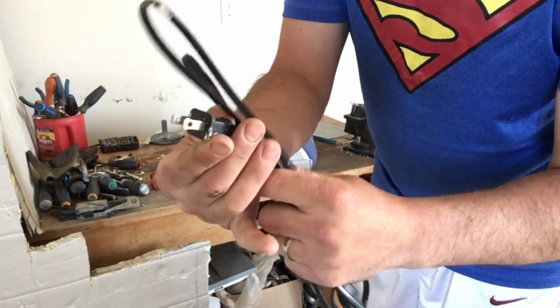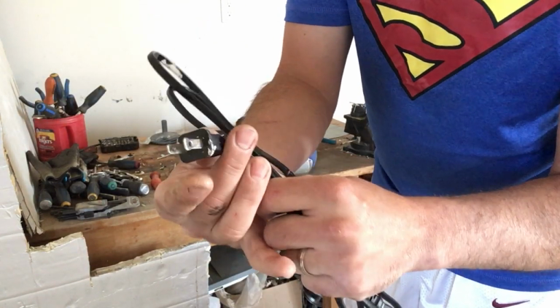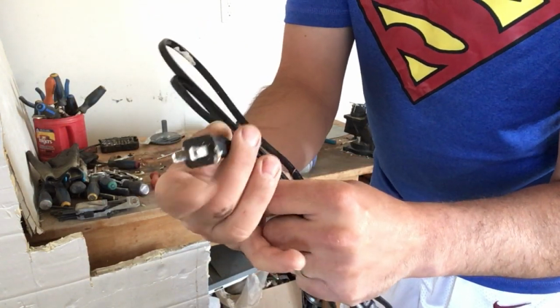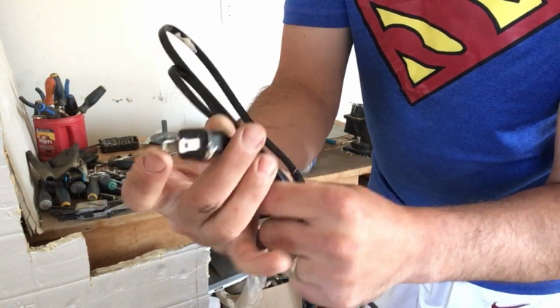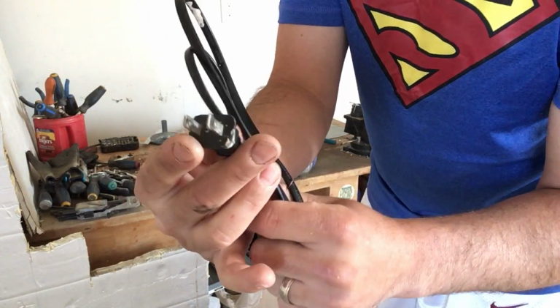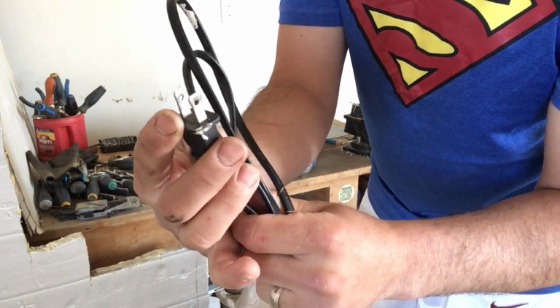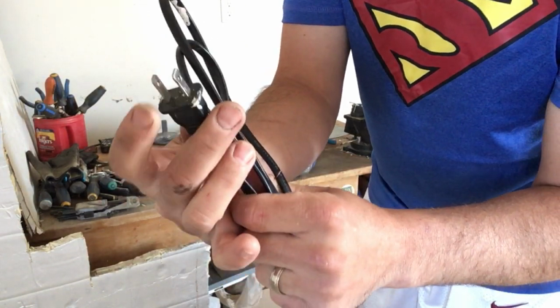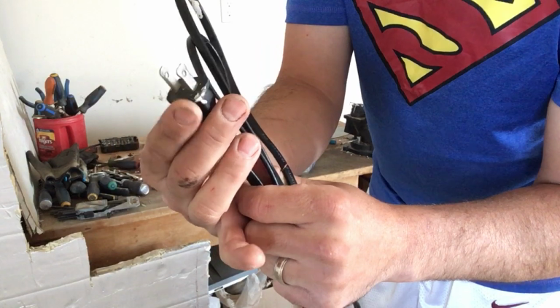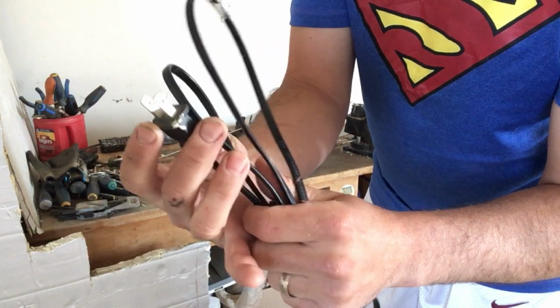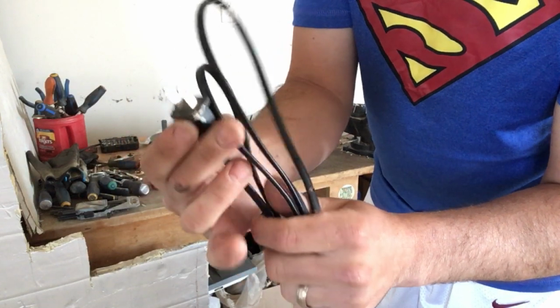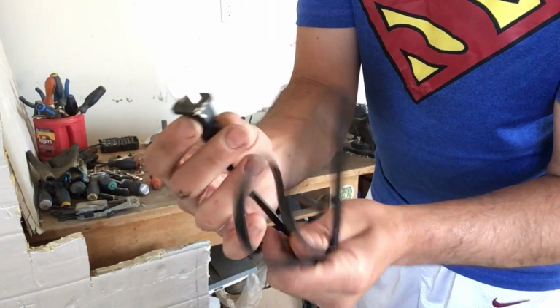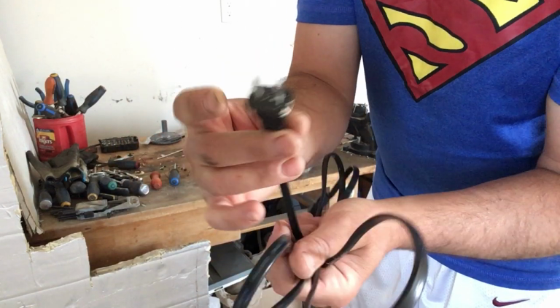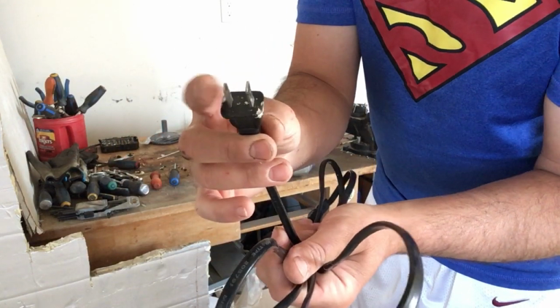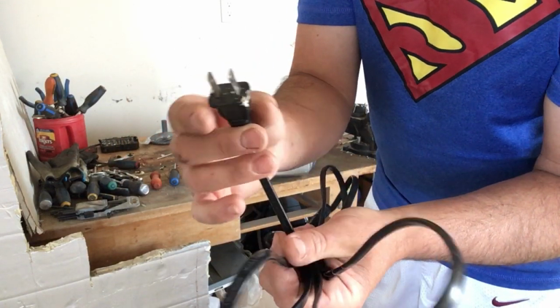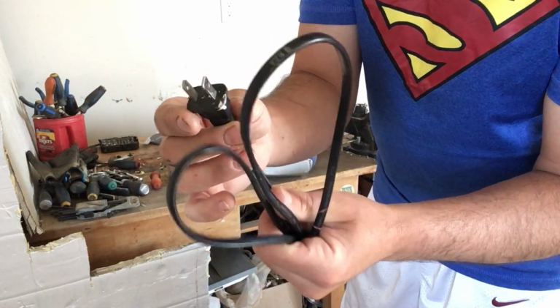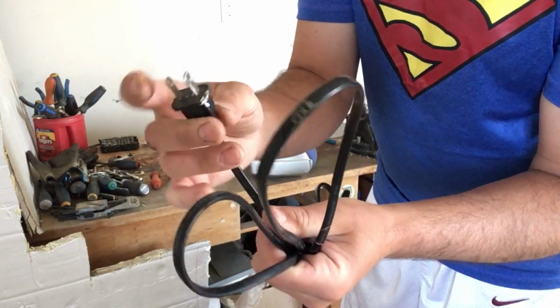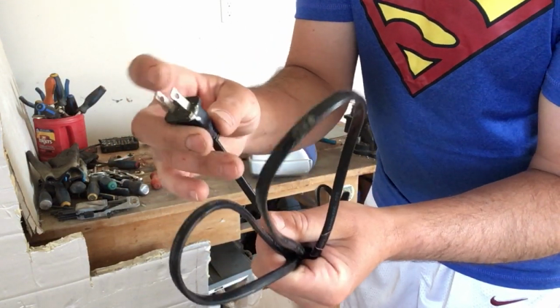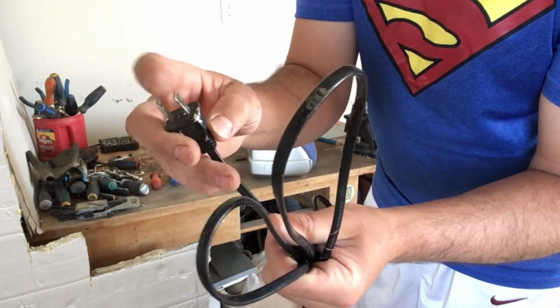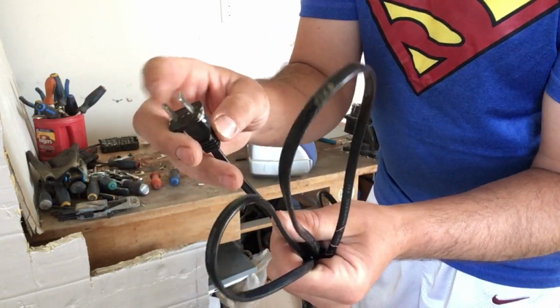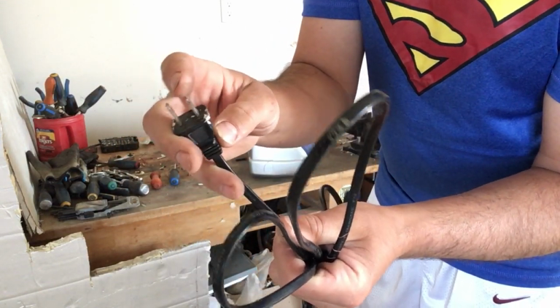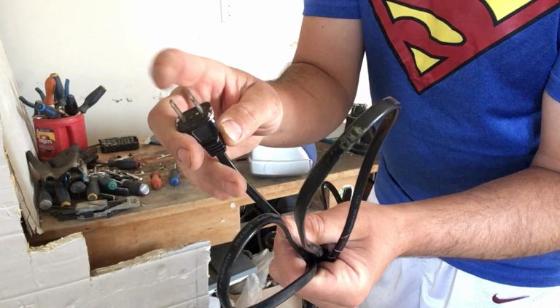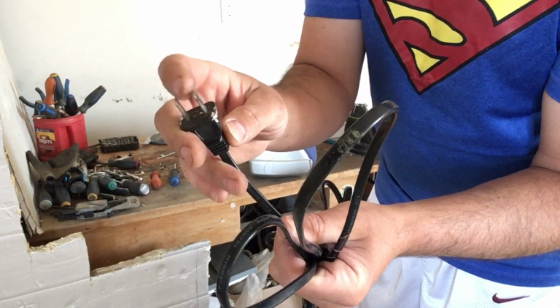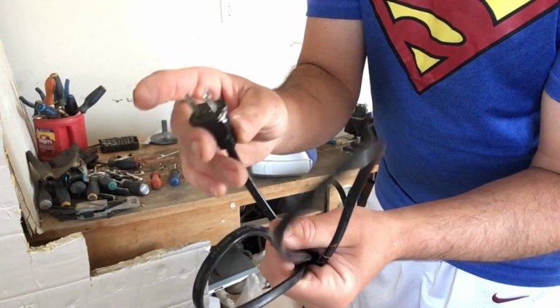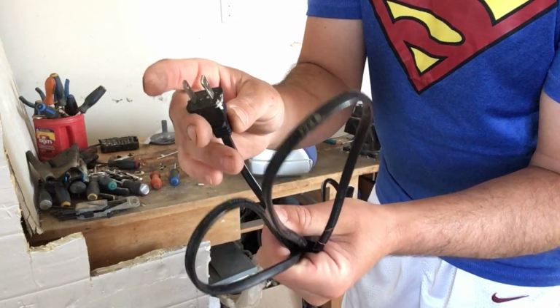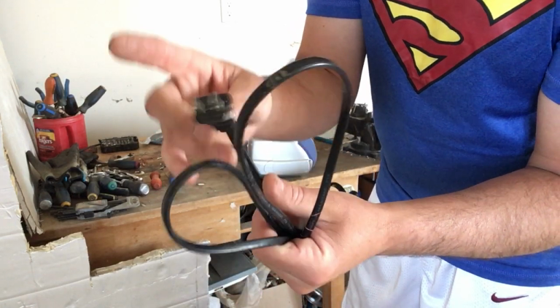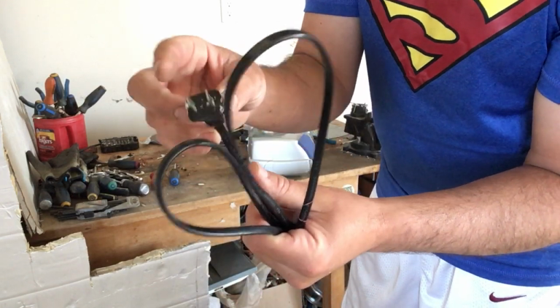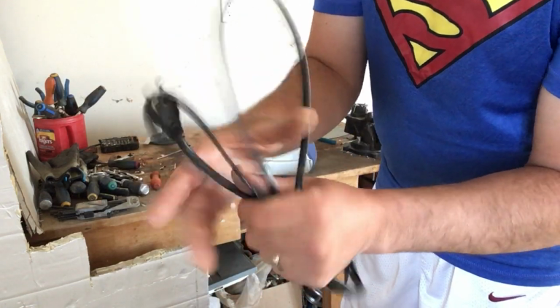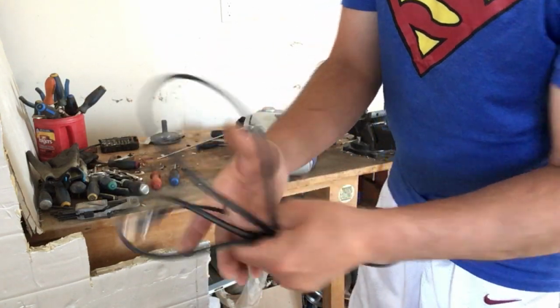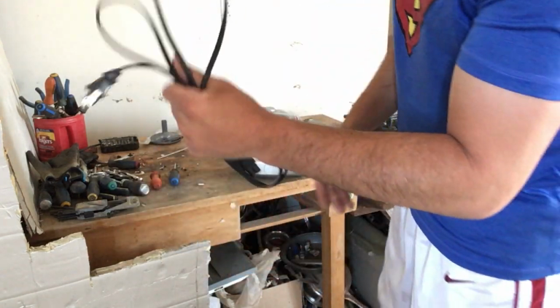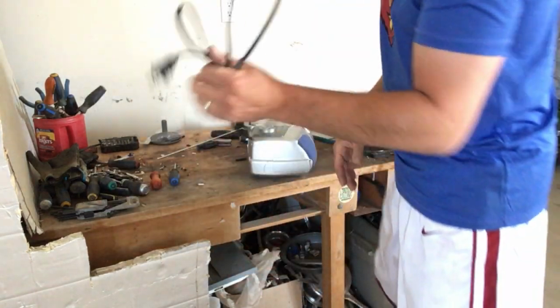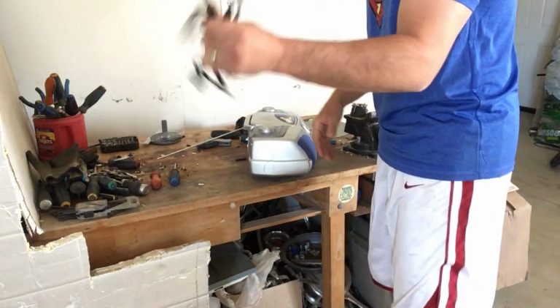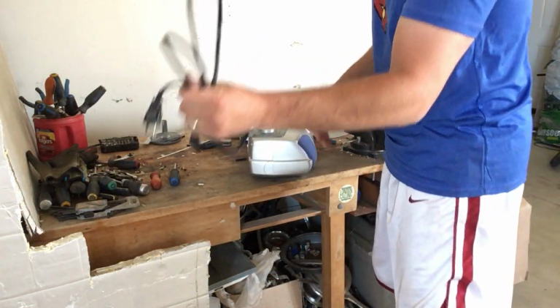It also has two coated brass prongs. Some people leave these on for the weight; some people take them off and put them into their coated brass bucket — that's what I do. So there's the appliance cord taken care of.